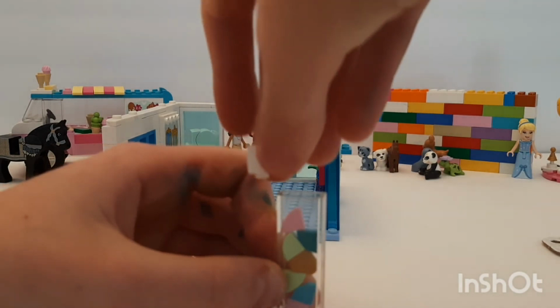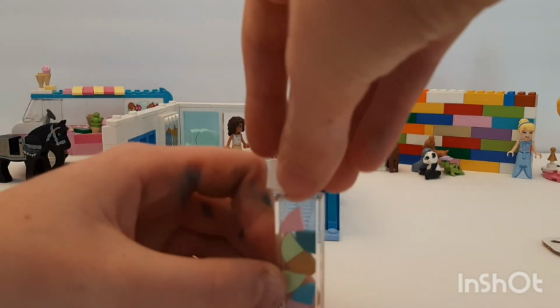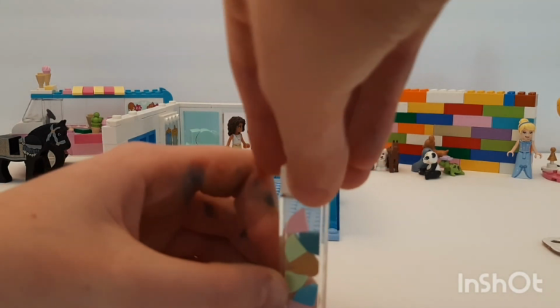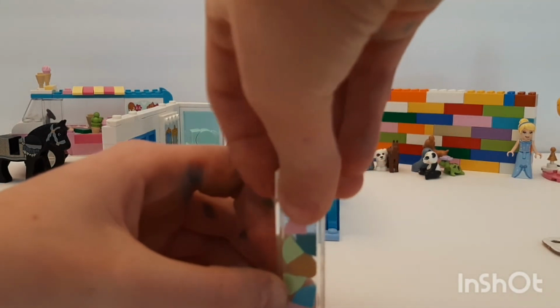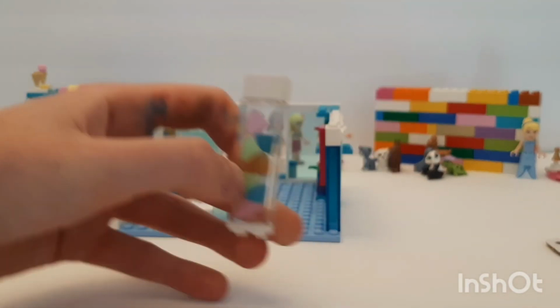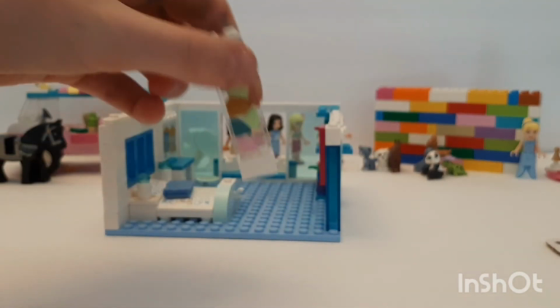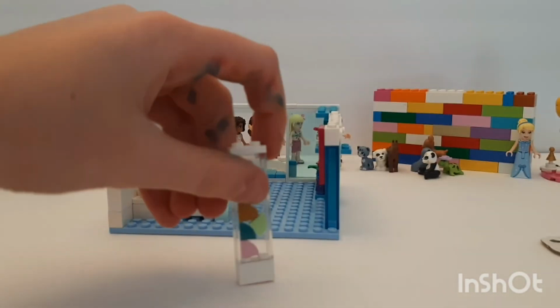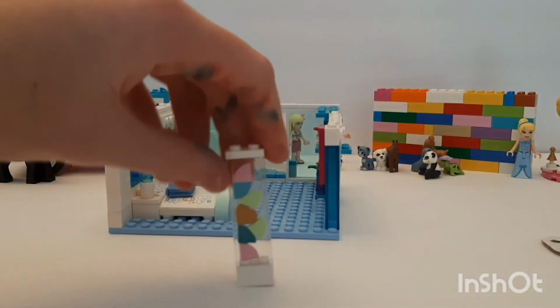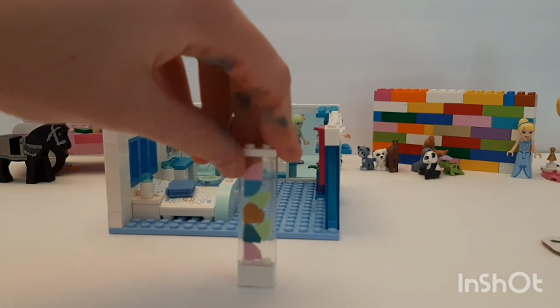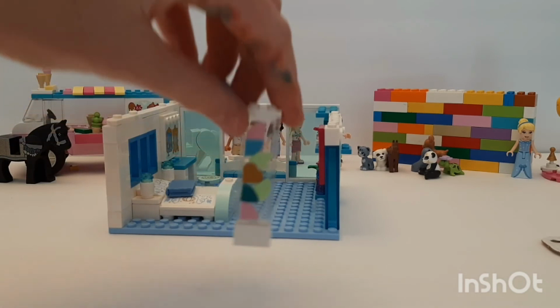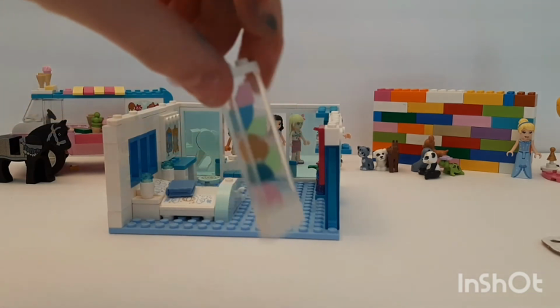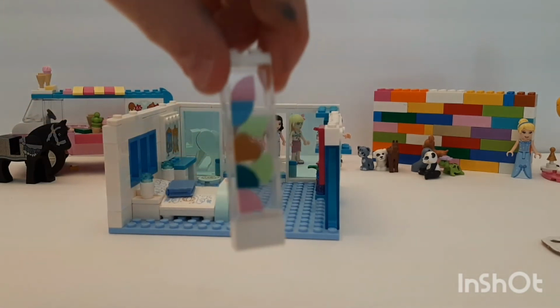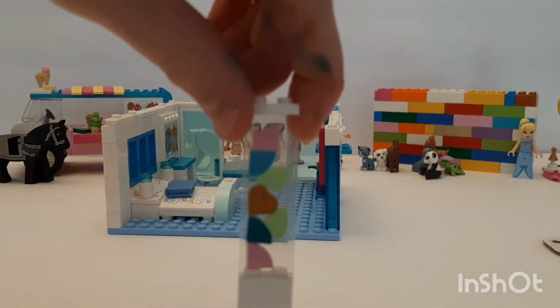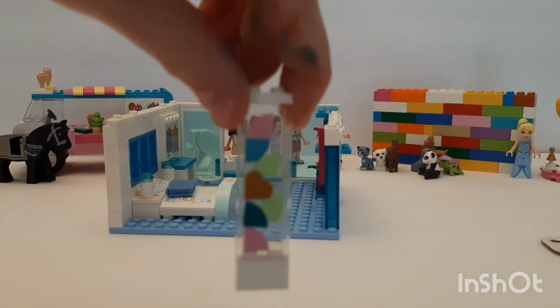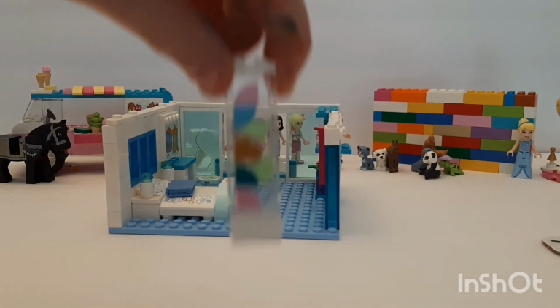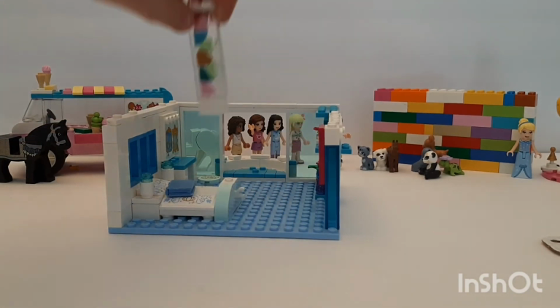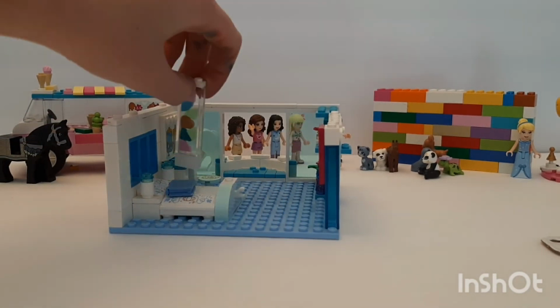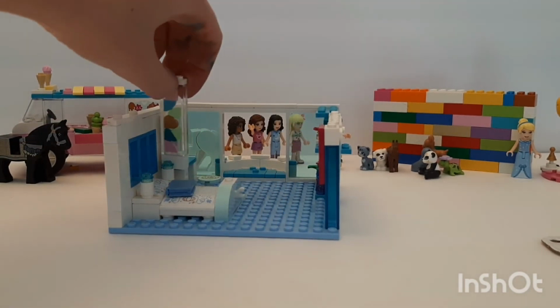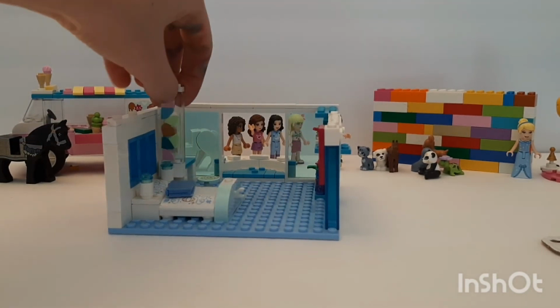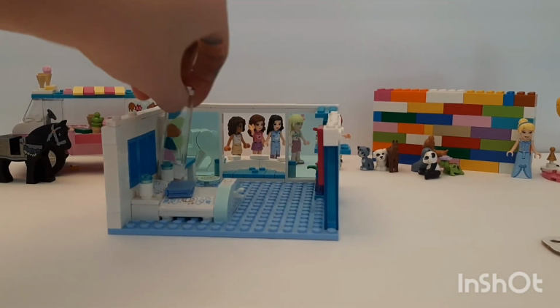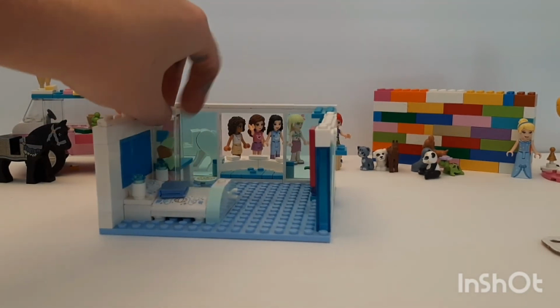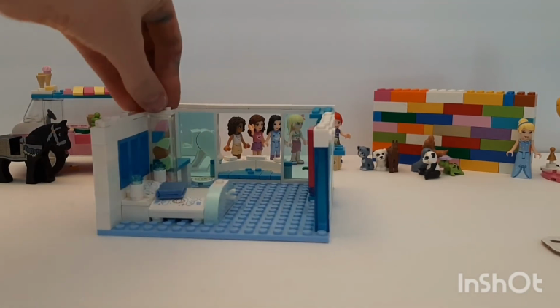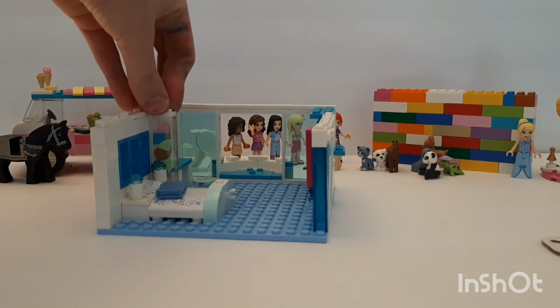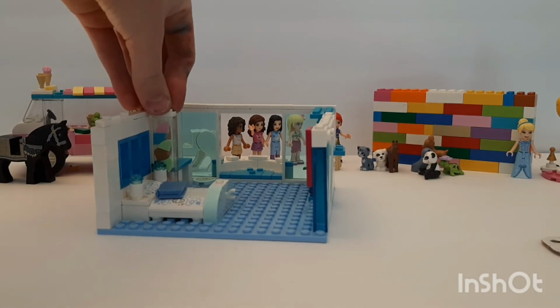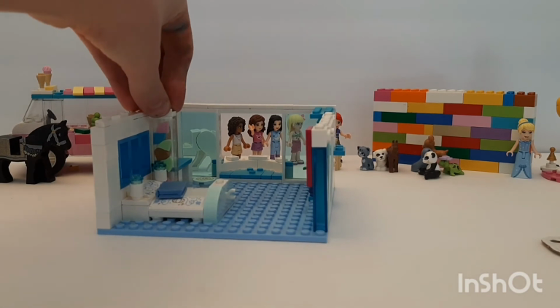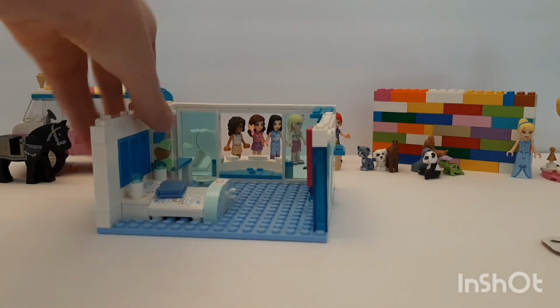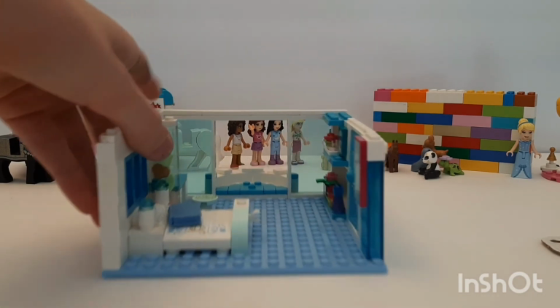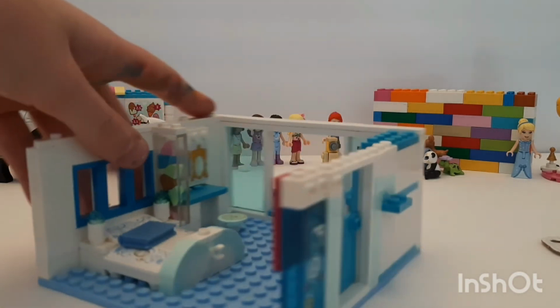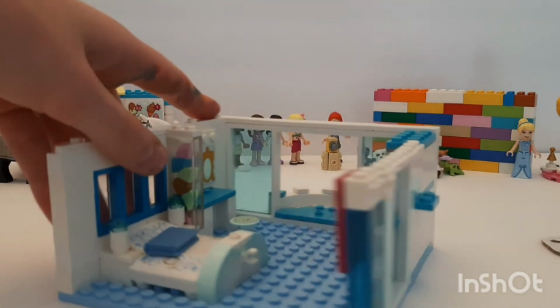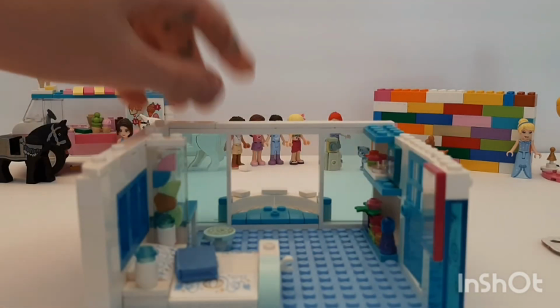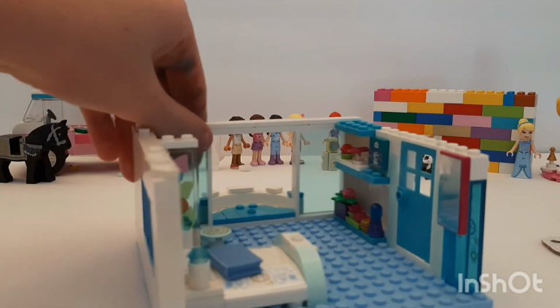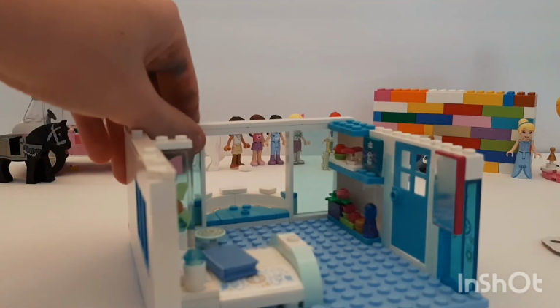Then a green and a kind of turquoise color — then pop a brick on it and flip it over. The heart's not really centered but it's okay. We're gonna stick it right in between like a little wall stopper thingy, and I think that looks pretty good.